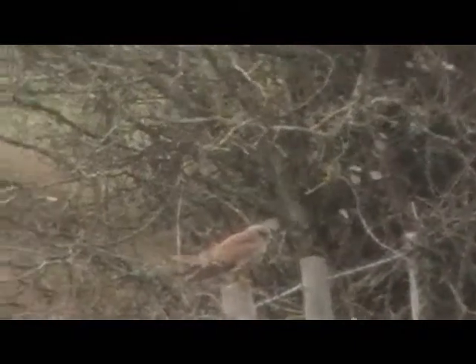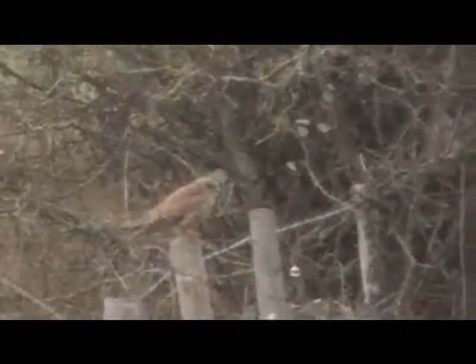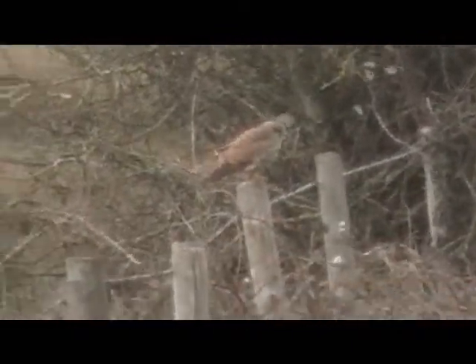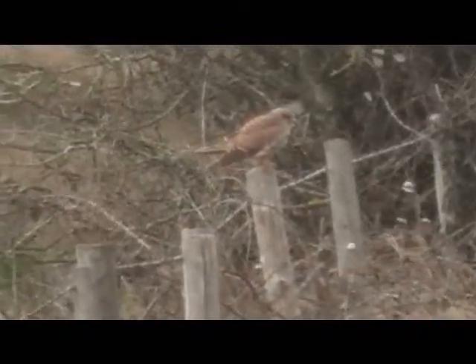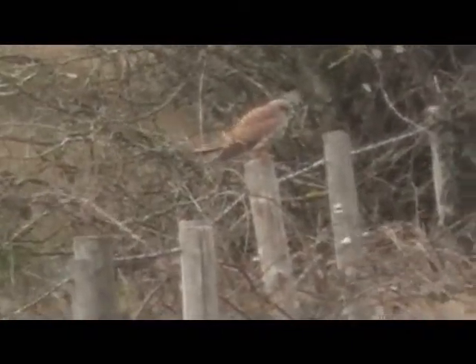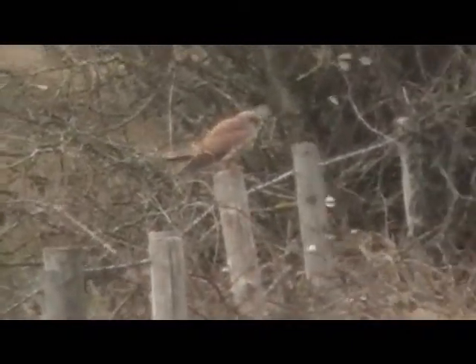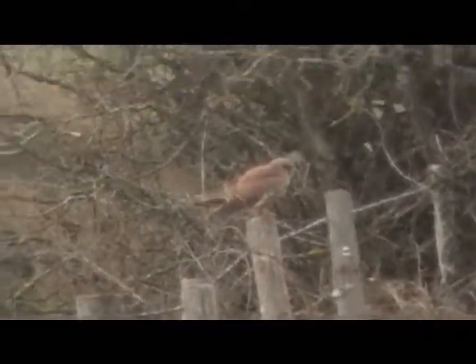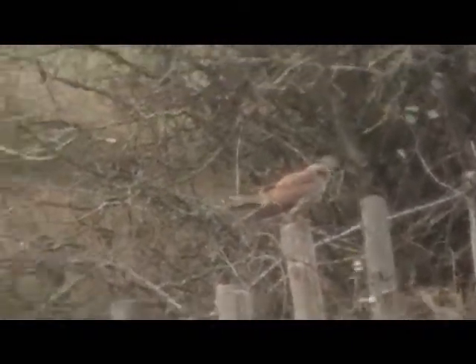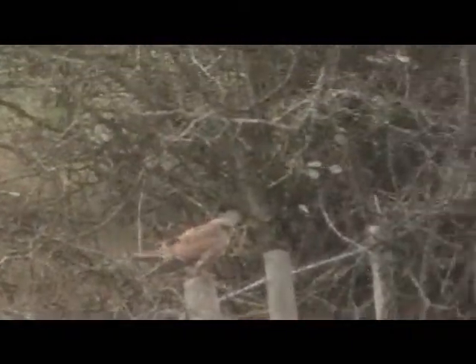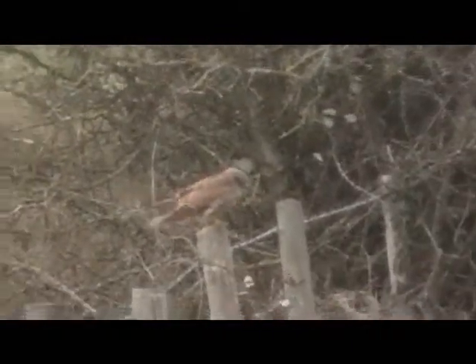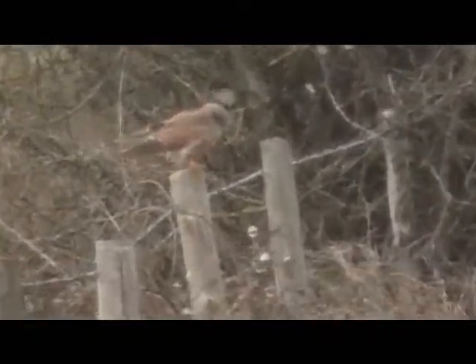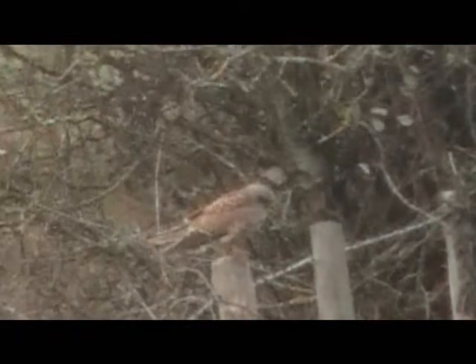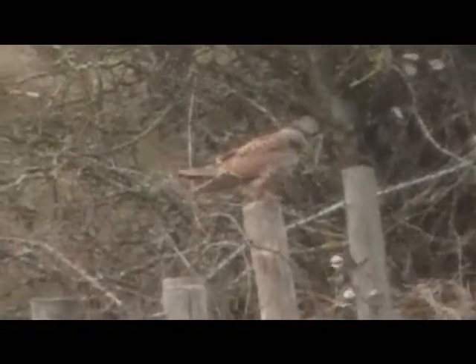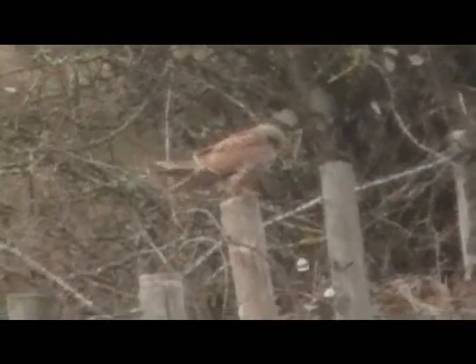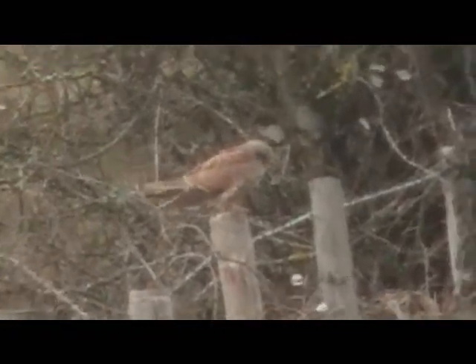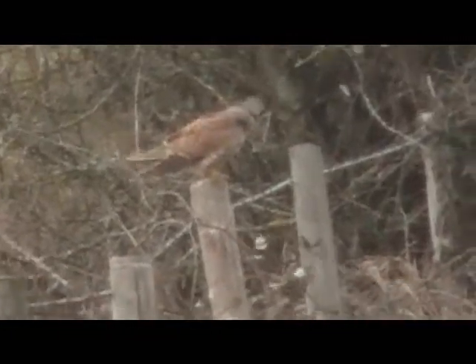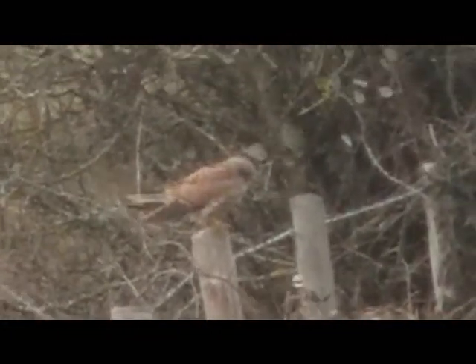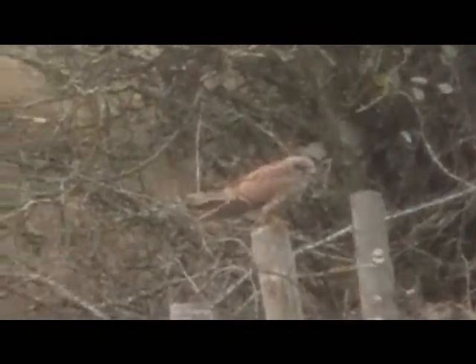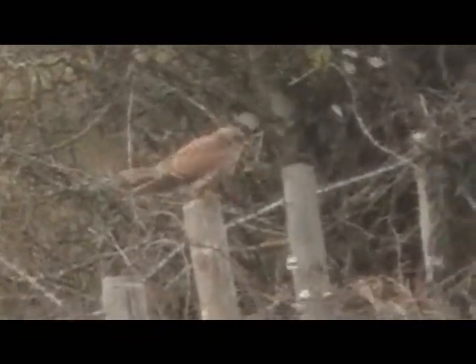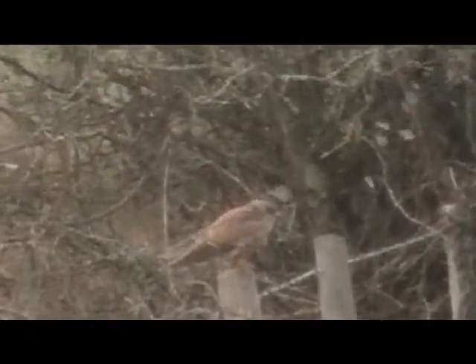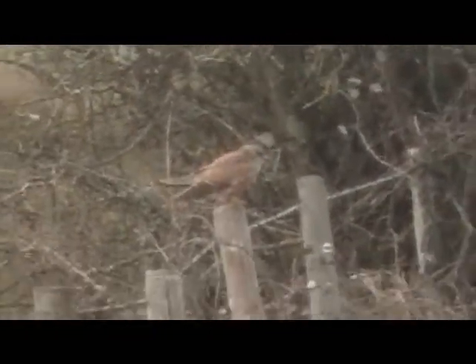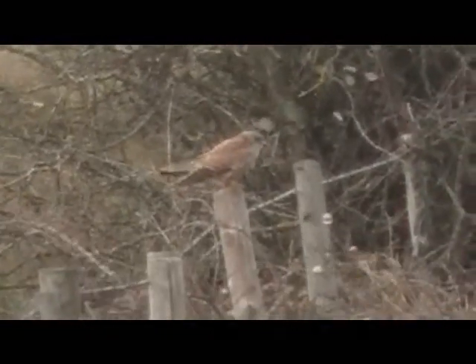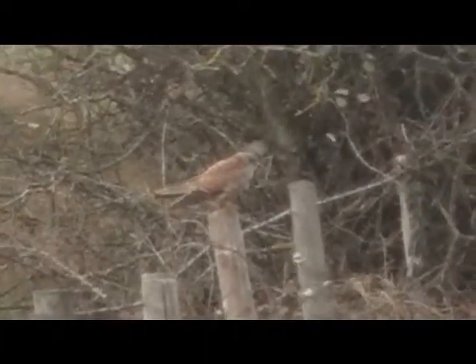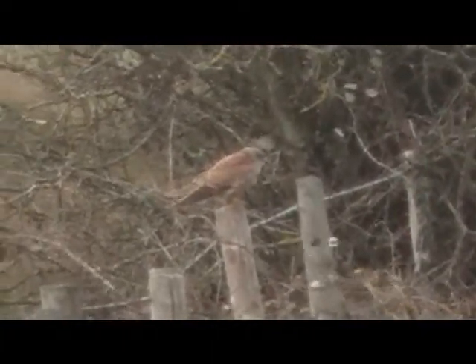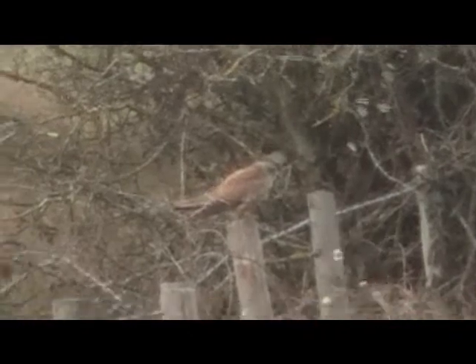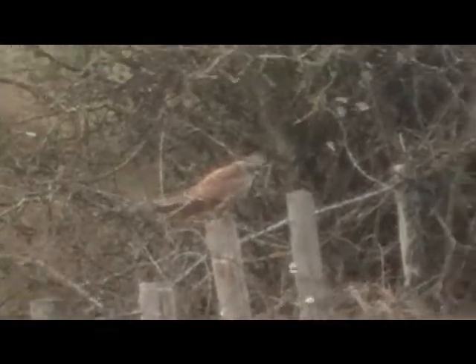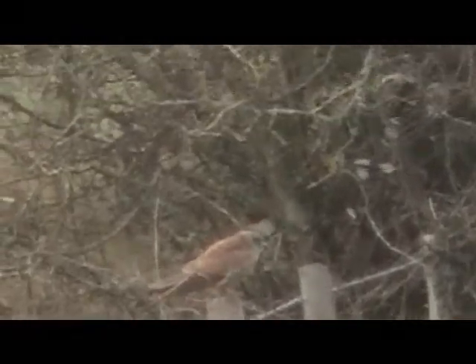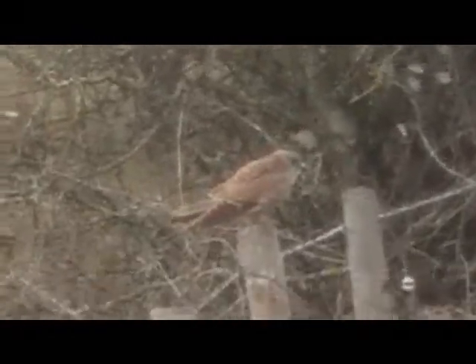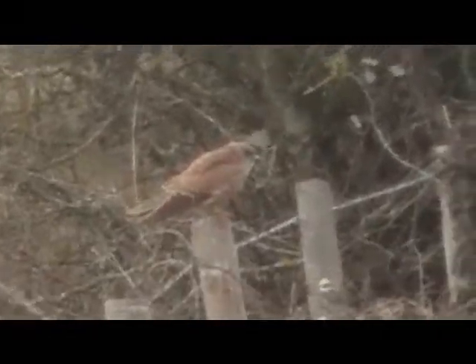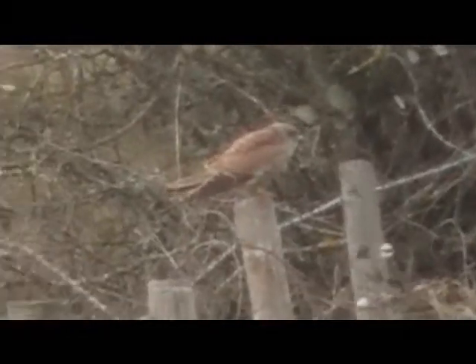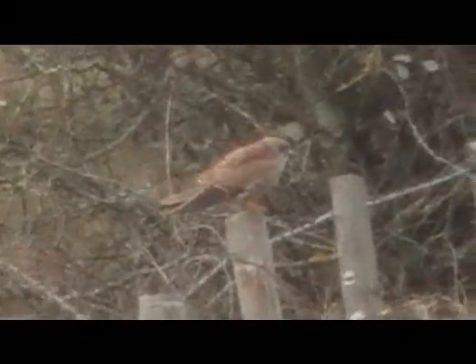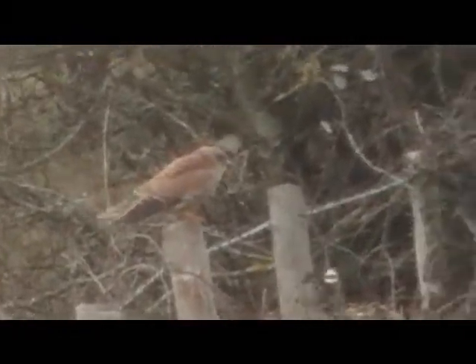We've had some wonderful footage today — the heron and the kestrel, the egret, the little egret twice, the shelducks. And now we've got, to end the day, a lovely kestrel.